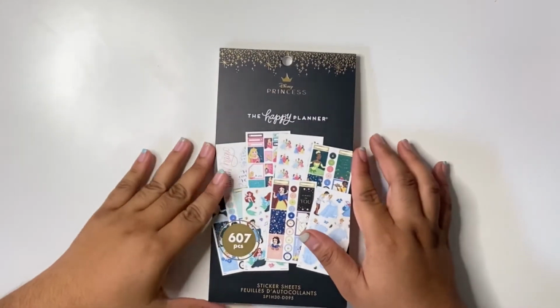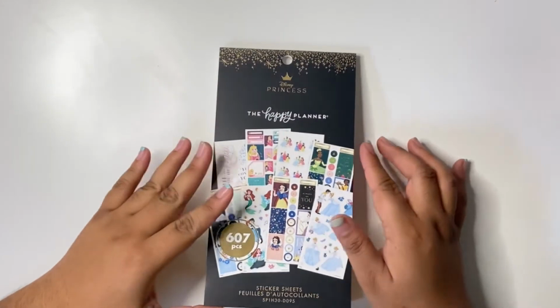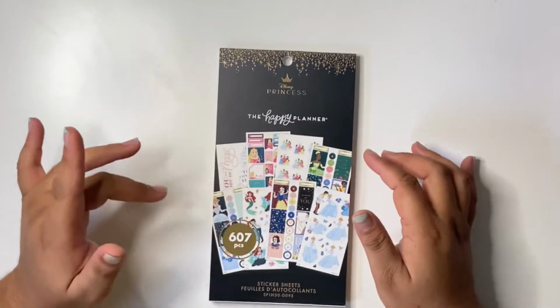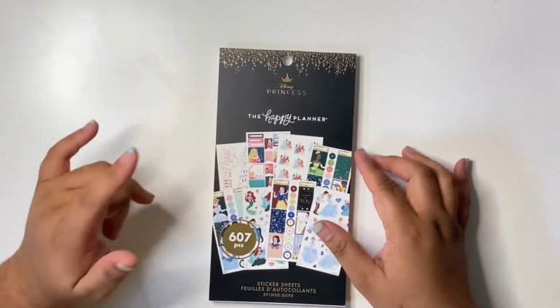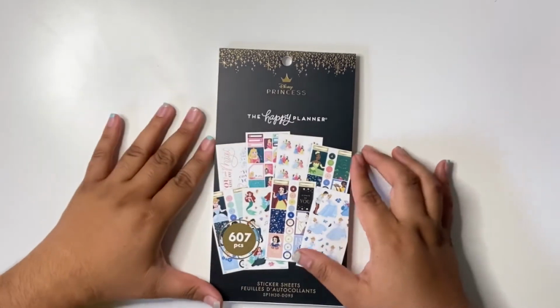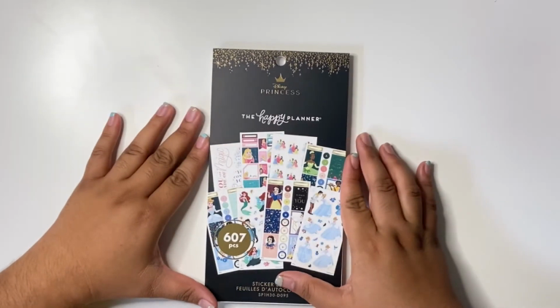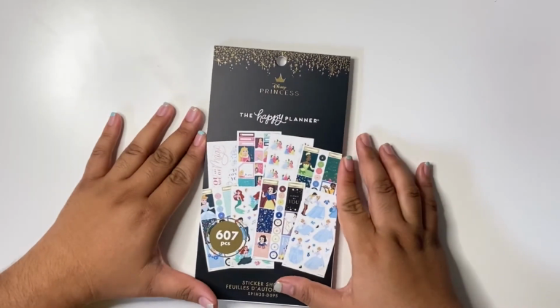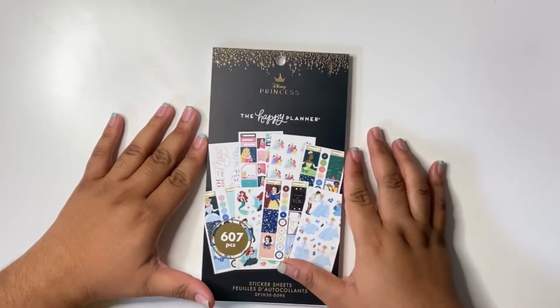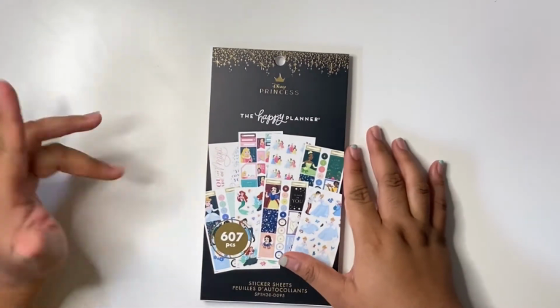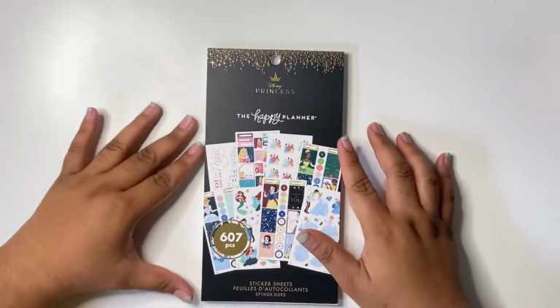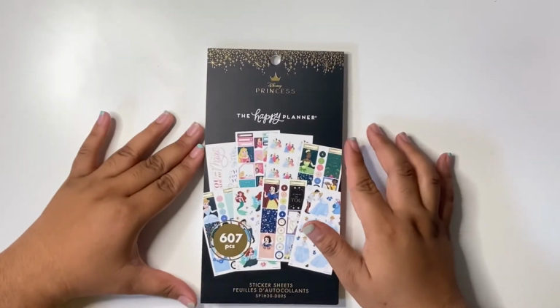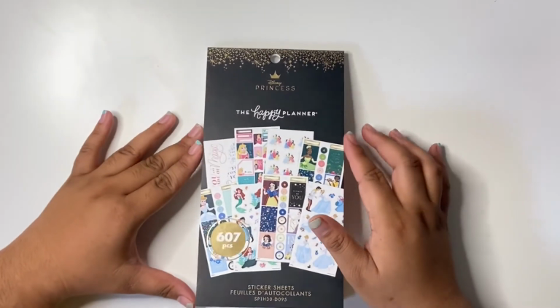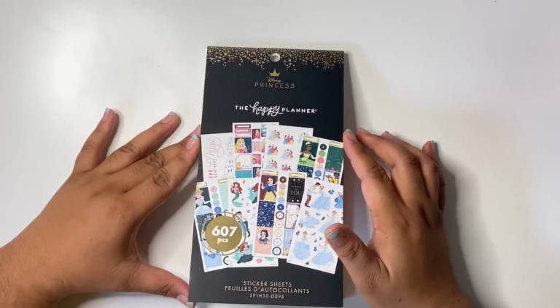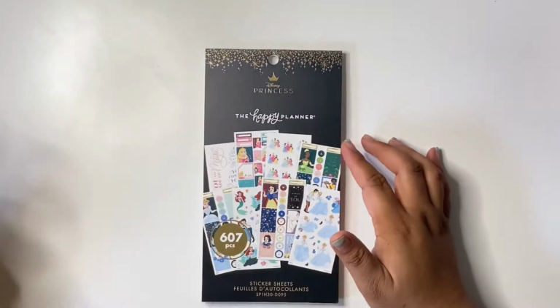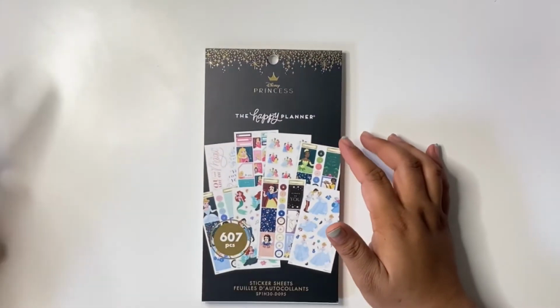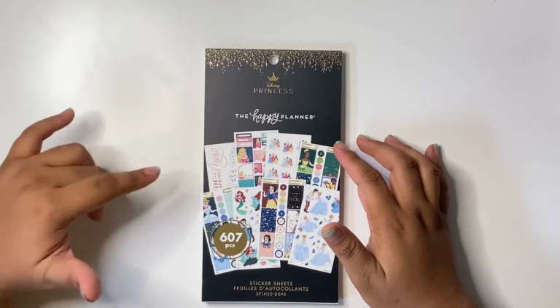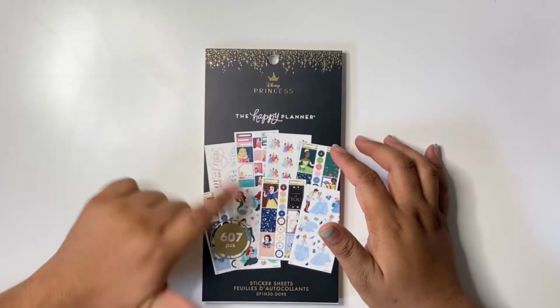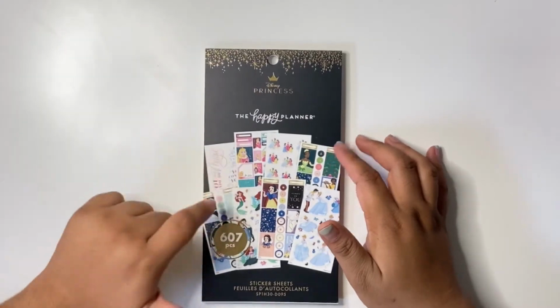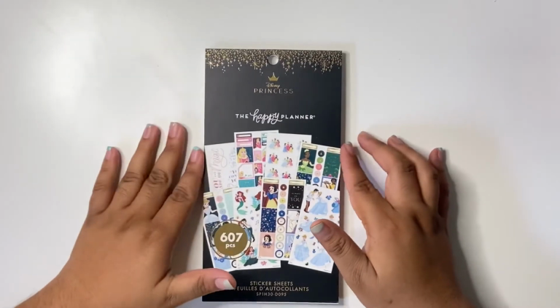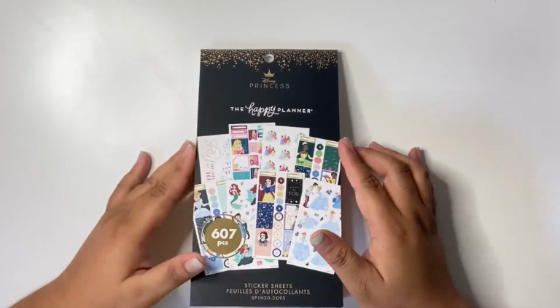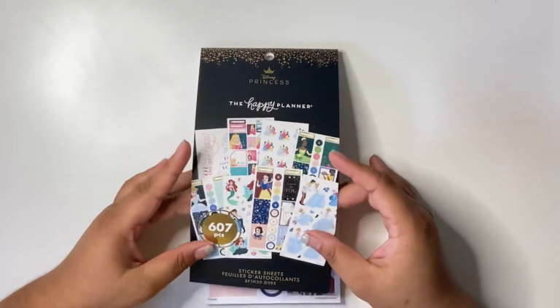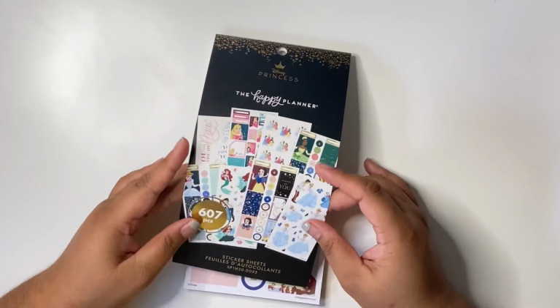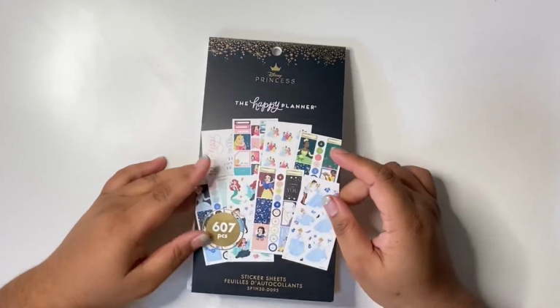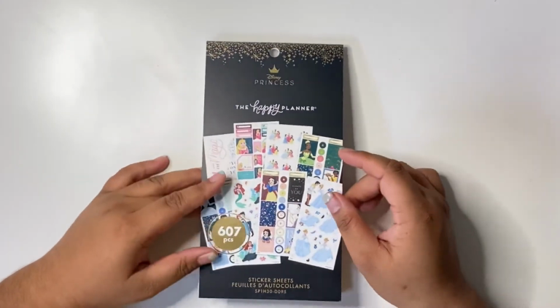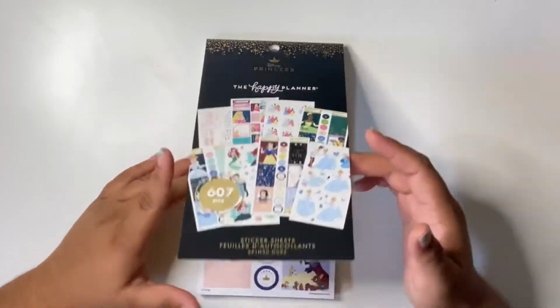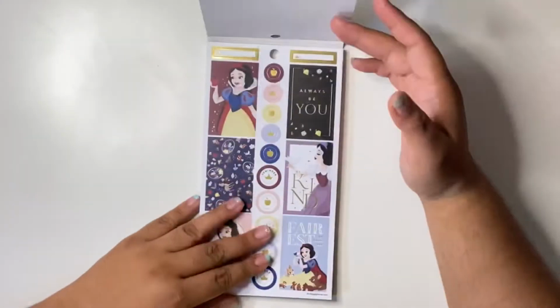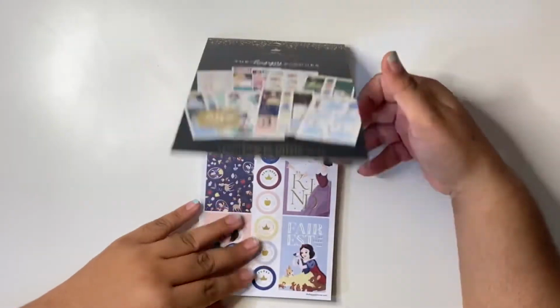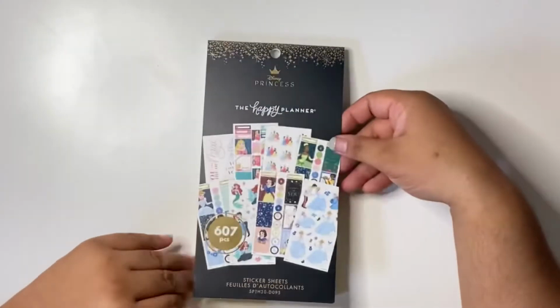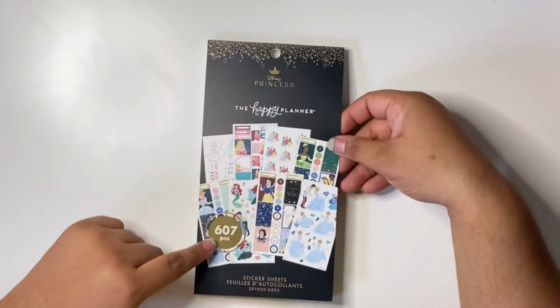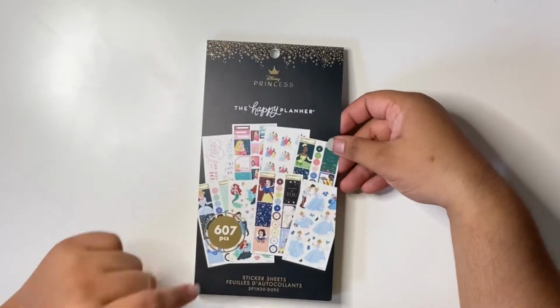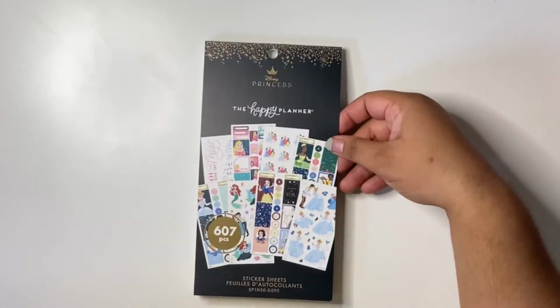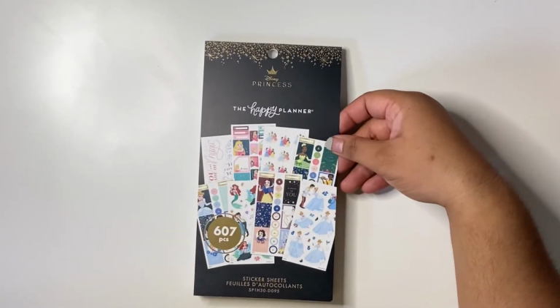I don't know when they're coming out at the Happy Planner website, so I'll keep you posted about that. But I'll have it linked down below as well — this sticker book. It has 607 stickers.